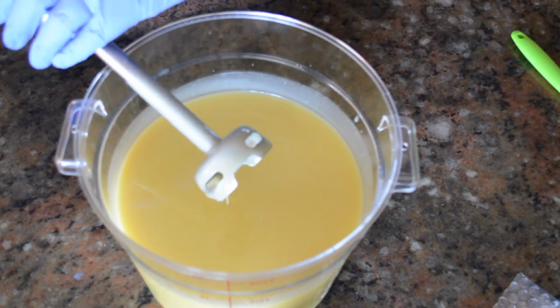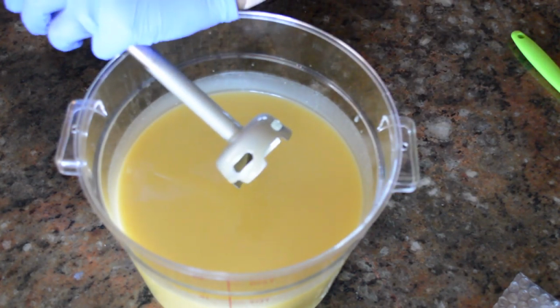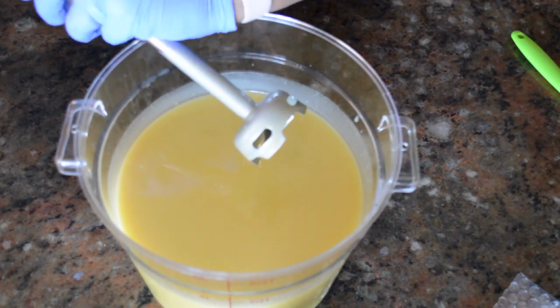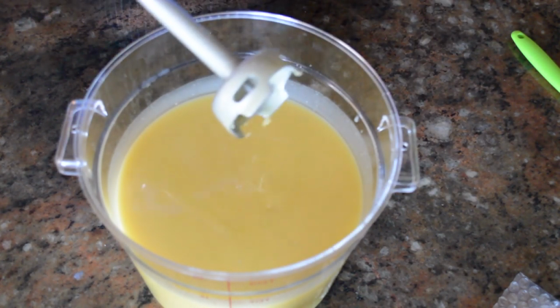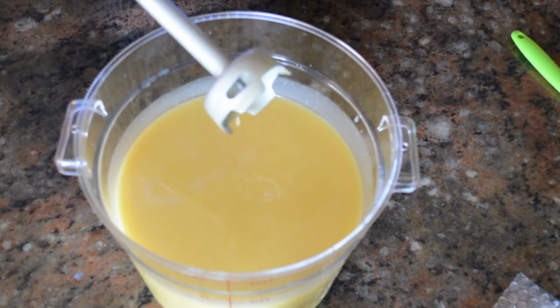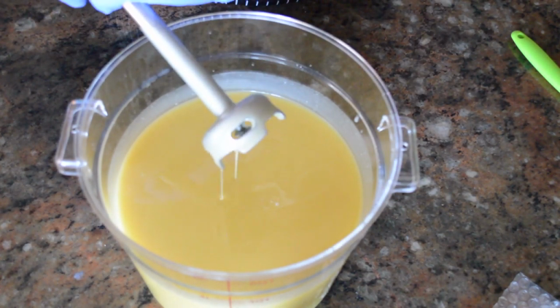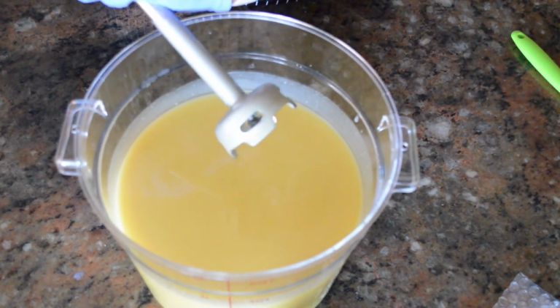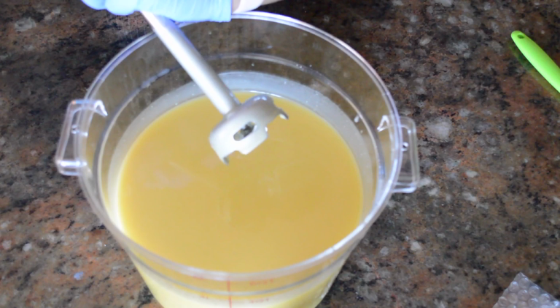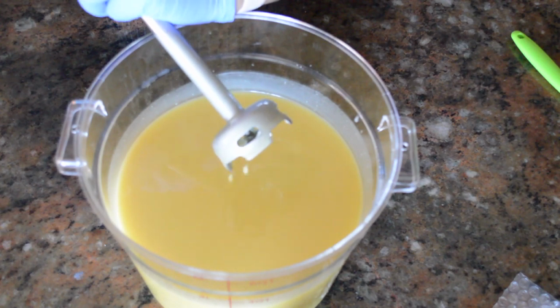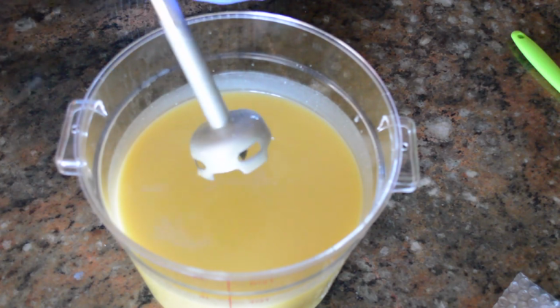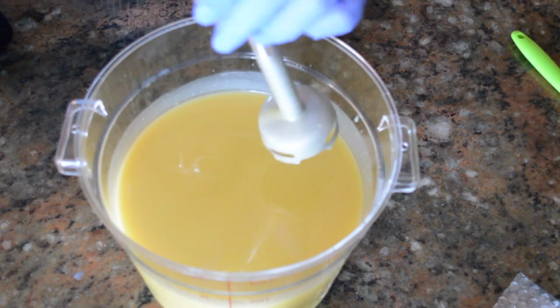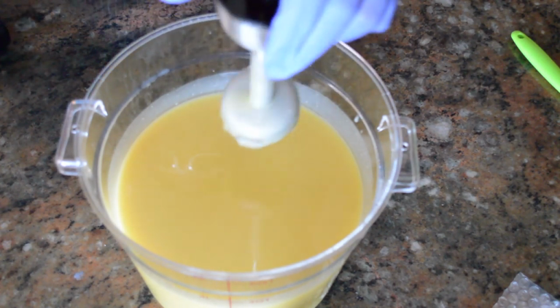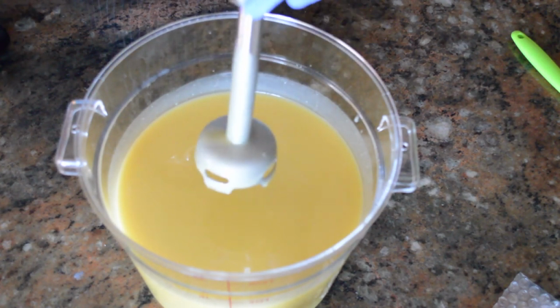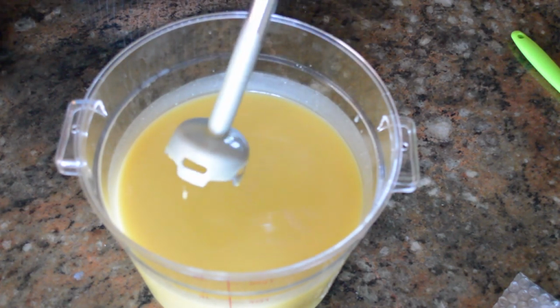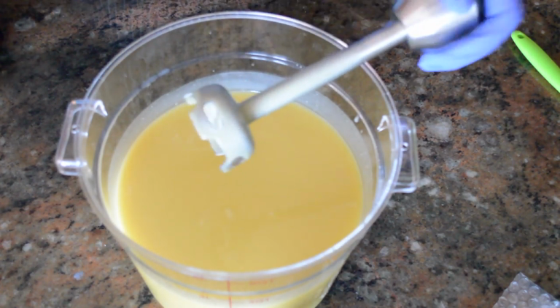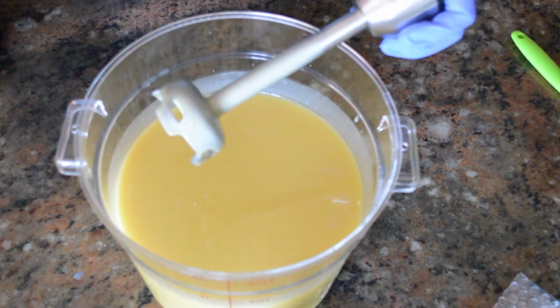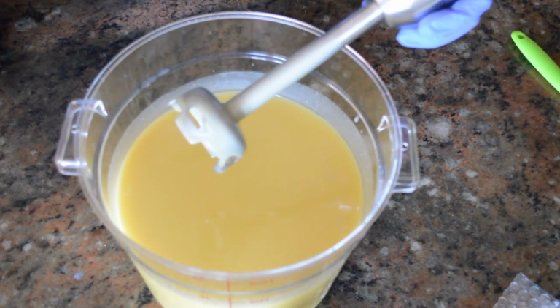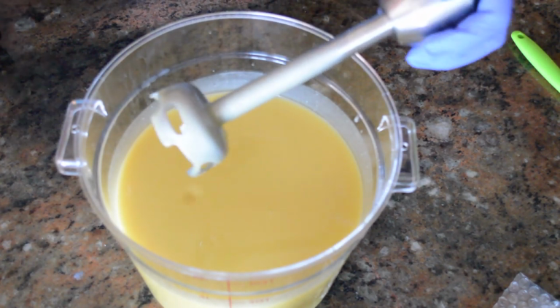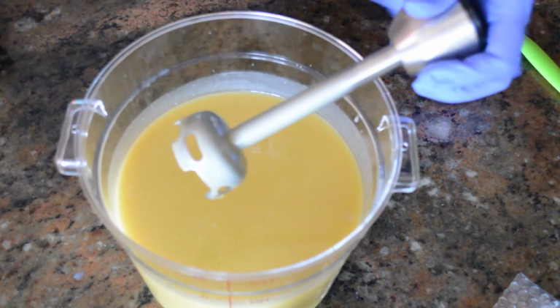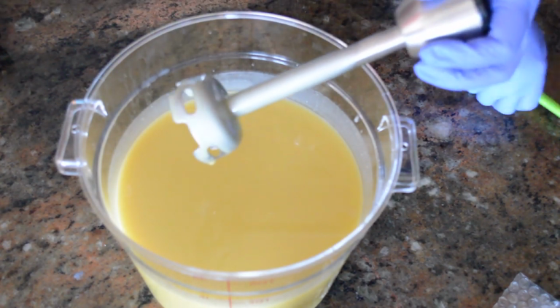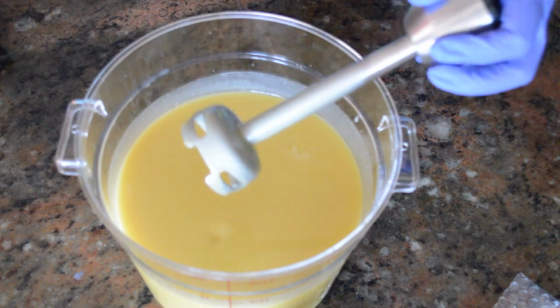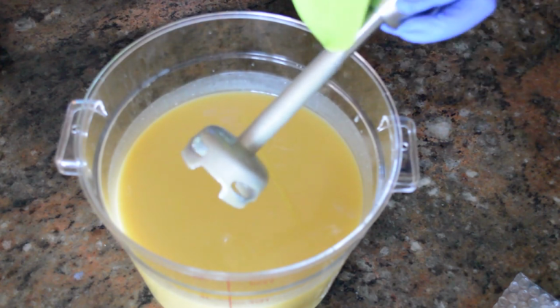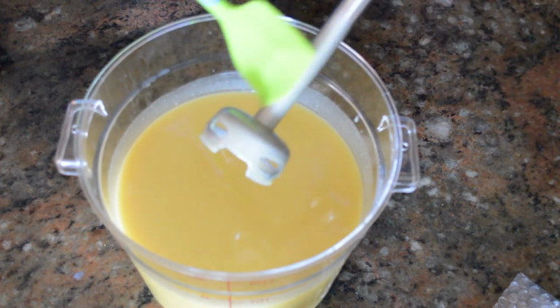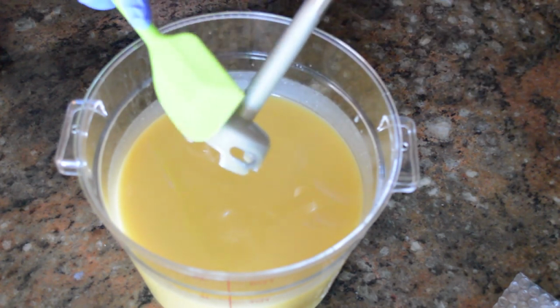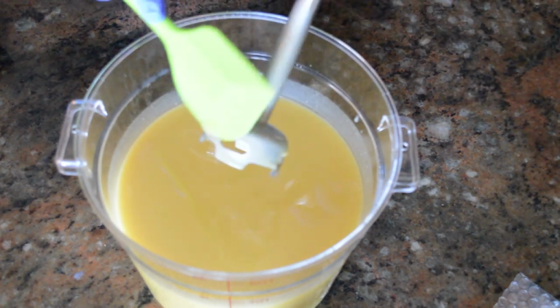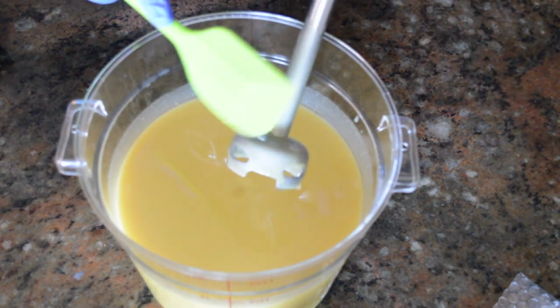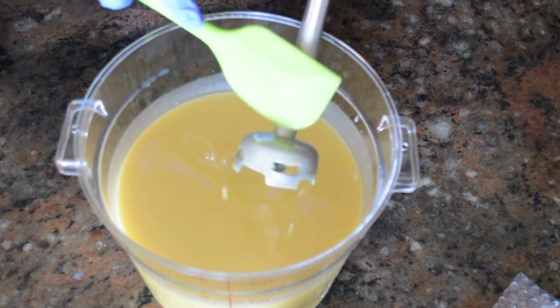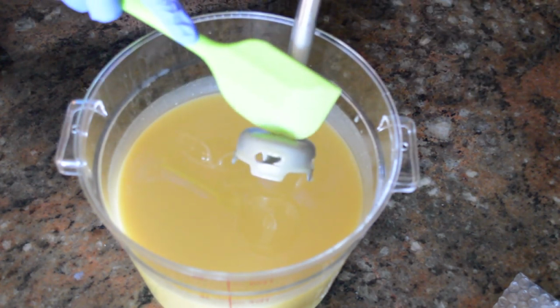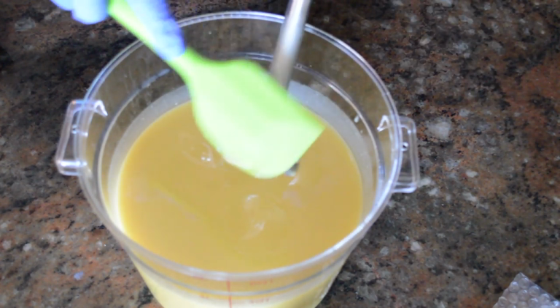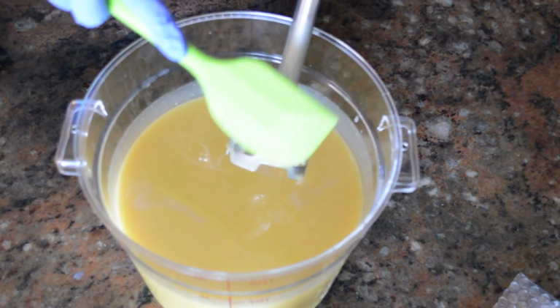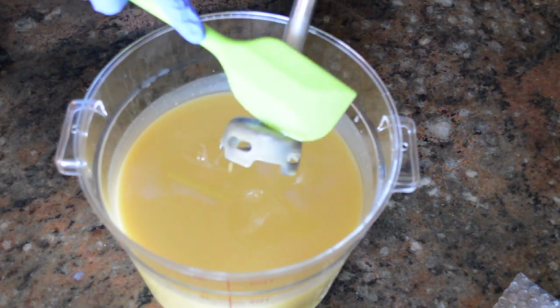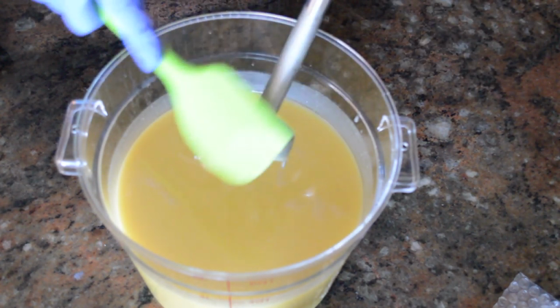I have brought this up to a very light trace, and I'm going to now pour the soap batter into the mold.